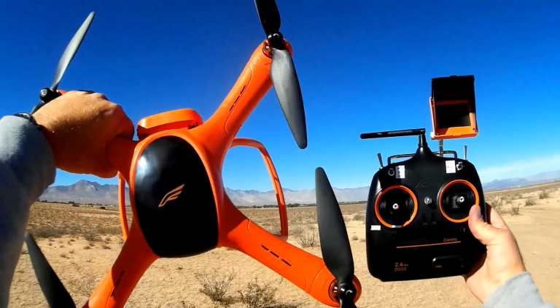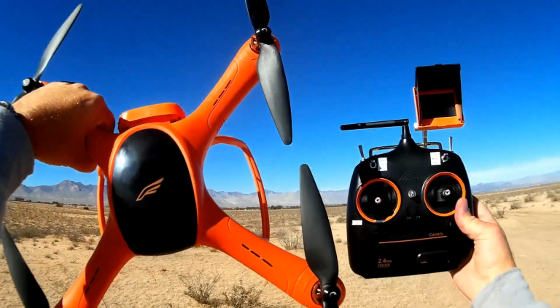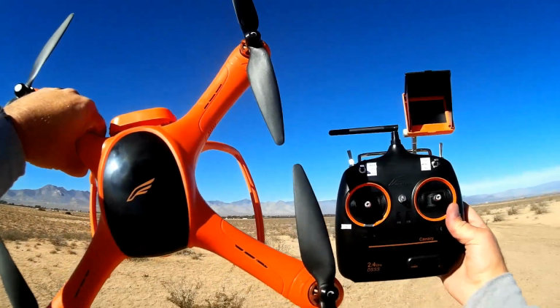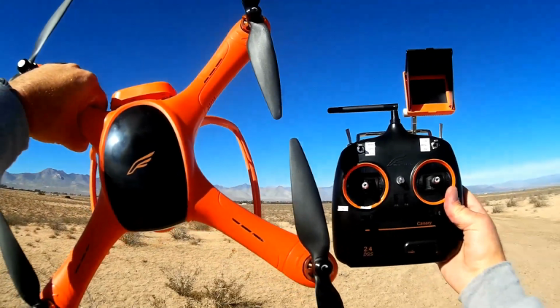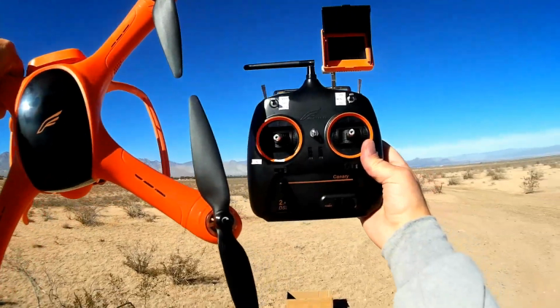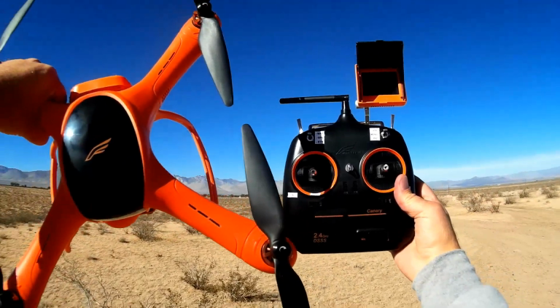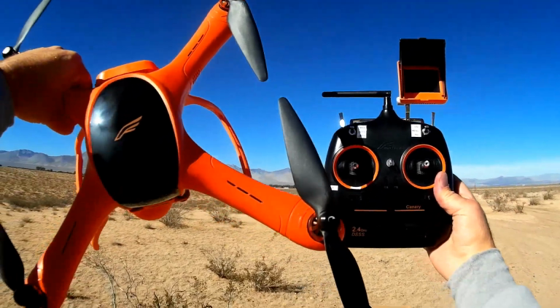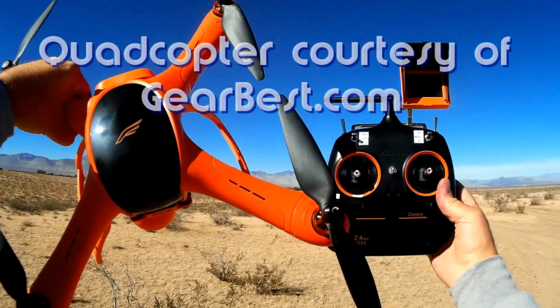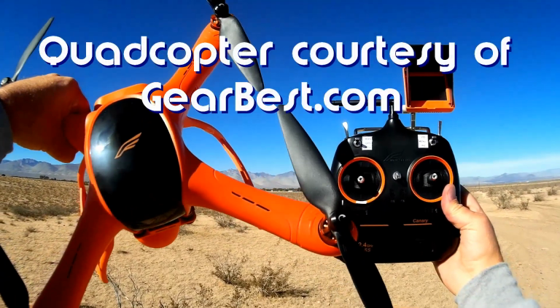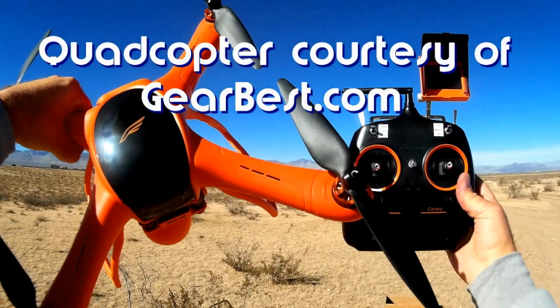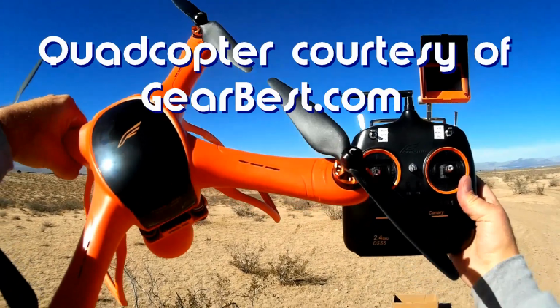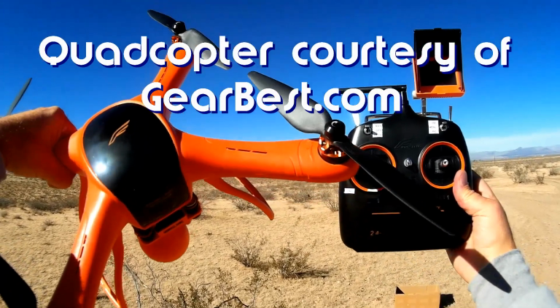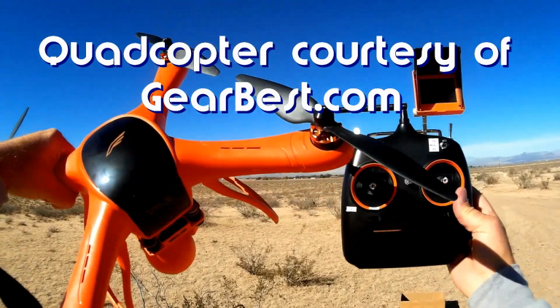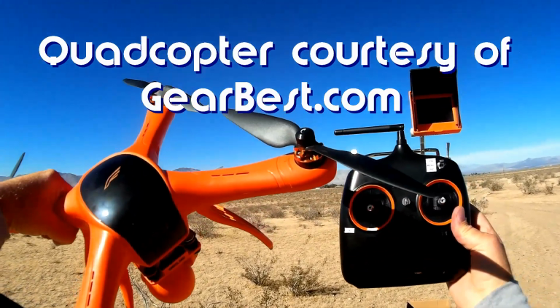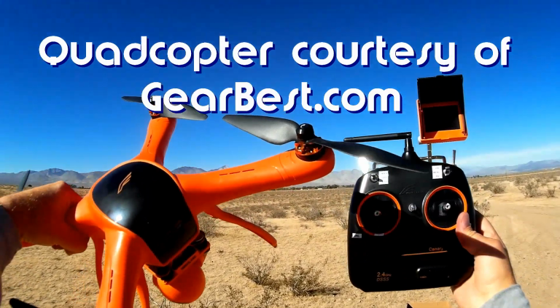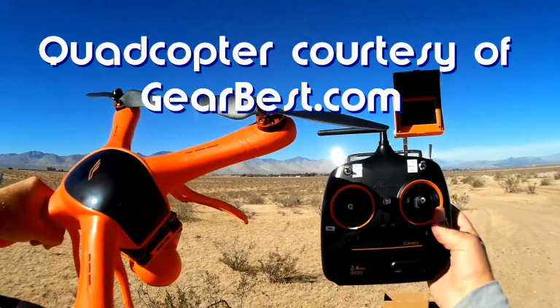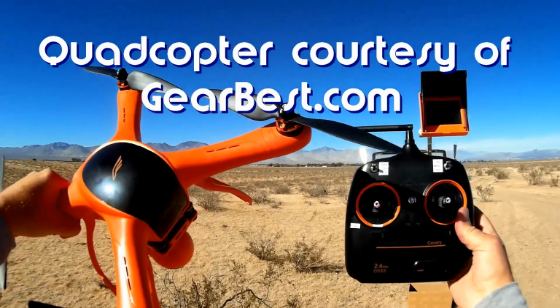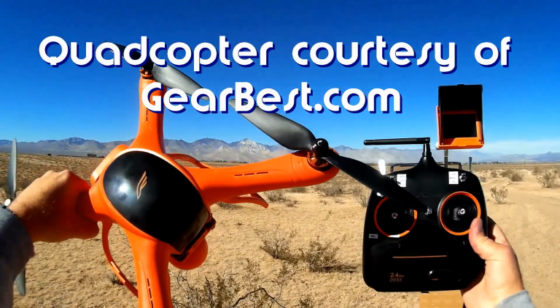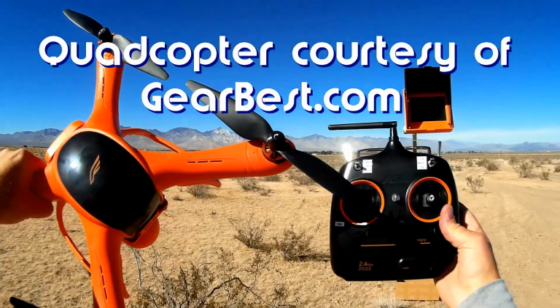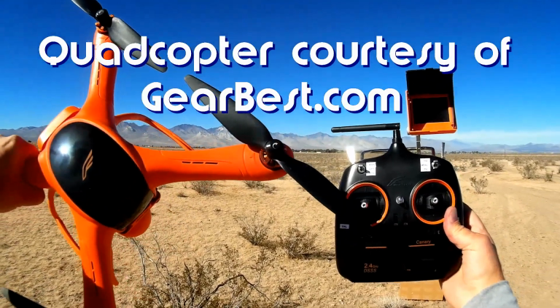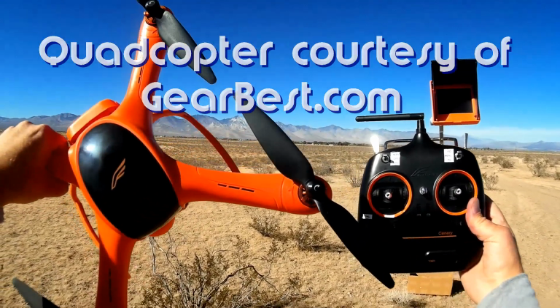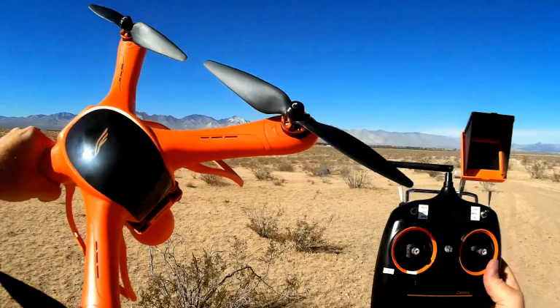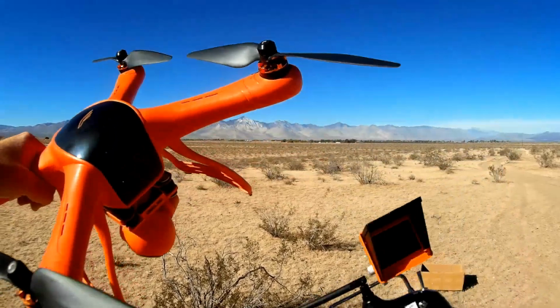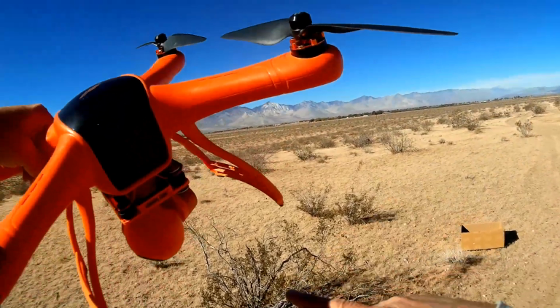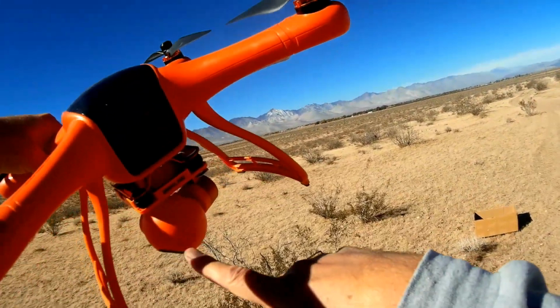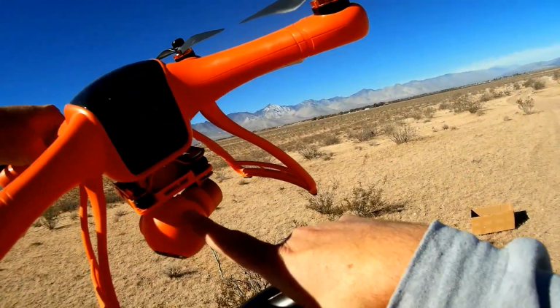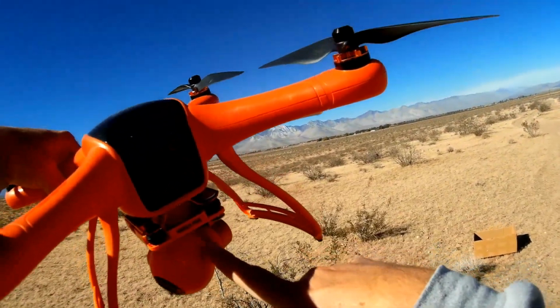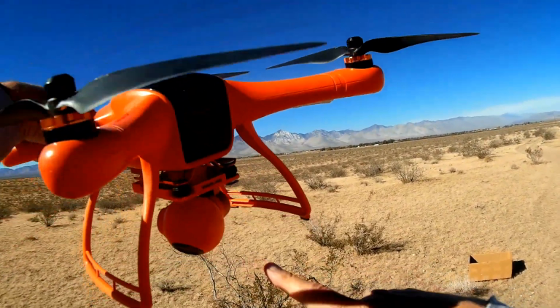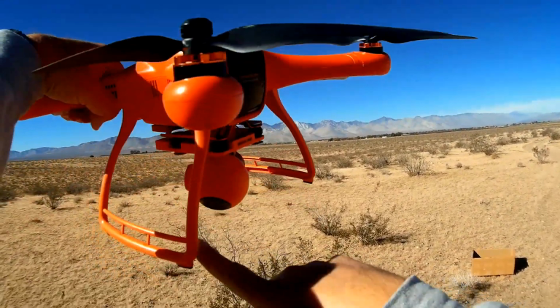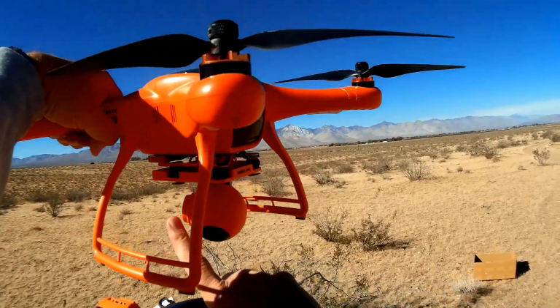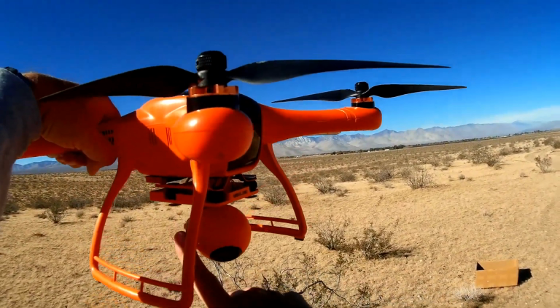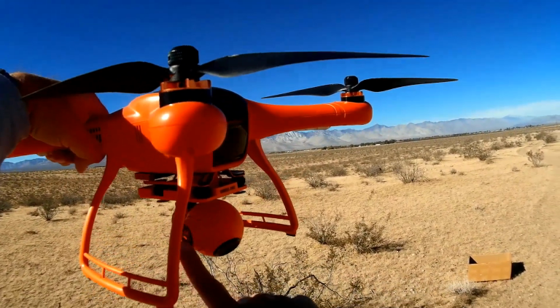Good afternoon, Quadcopter 101 here. What I've got for you today is a flight test review and demo of the Wingsland Scarlett MiniVet FPV and camera quadcopter, which comes equipped with a three-axis stabilized gimbal.